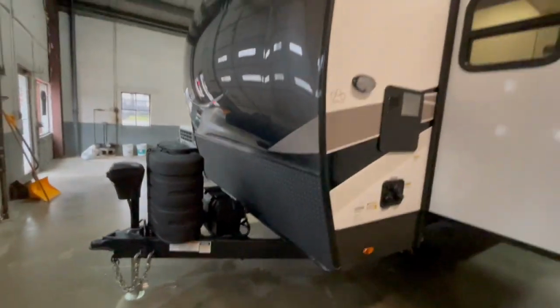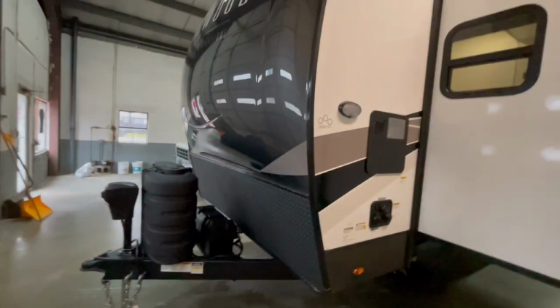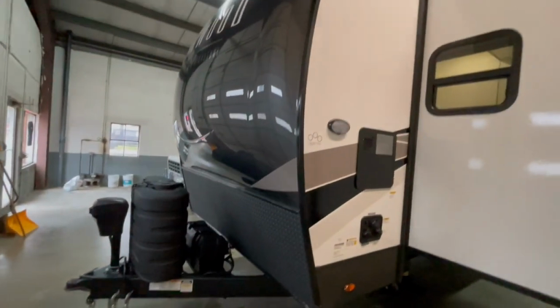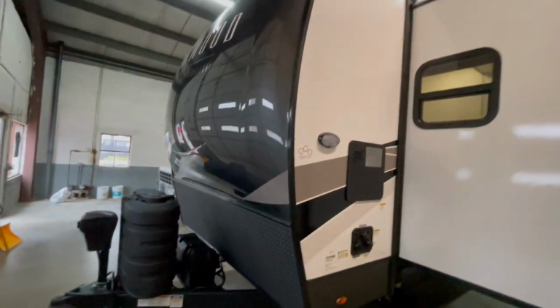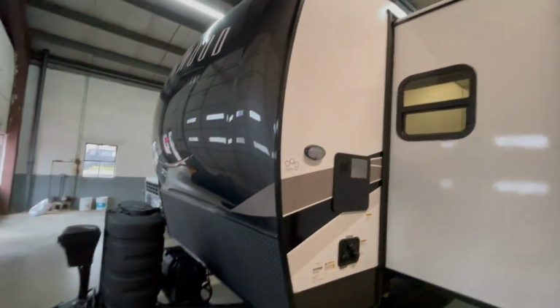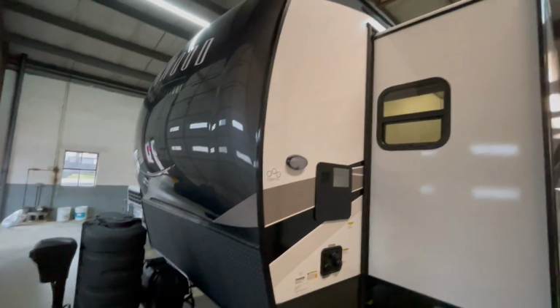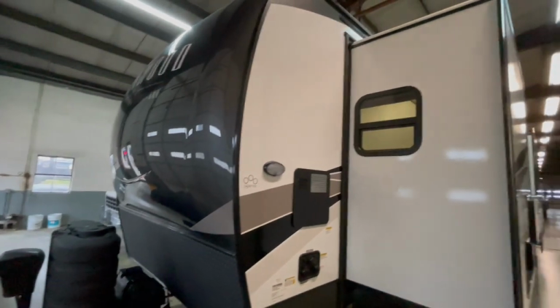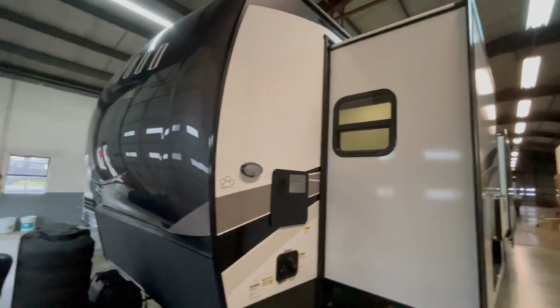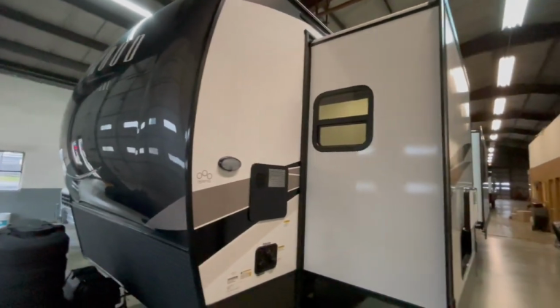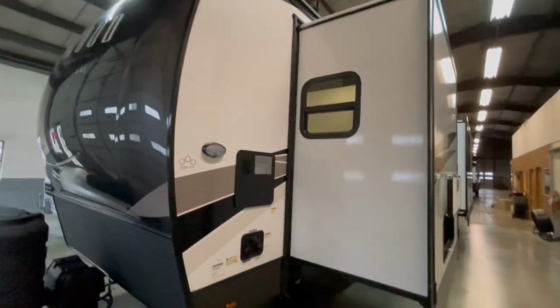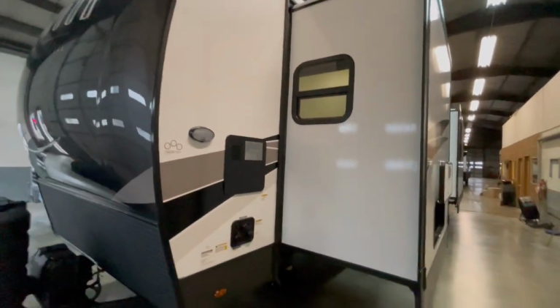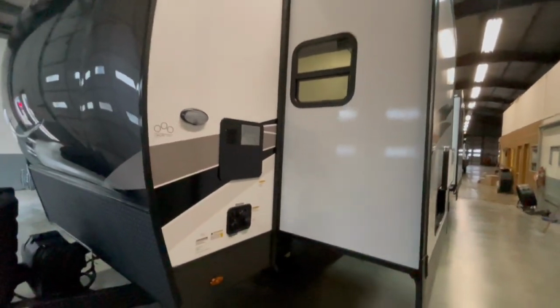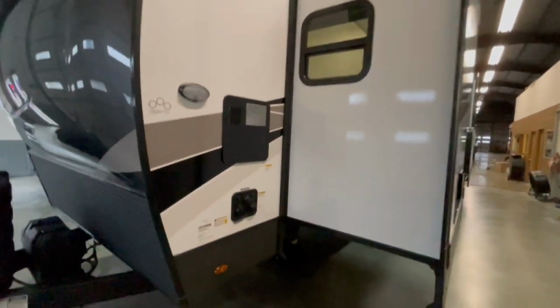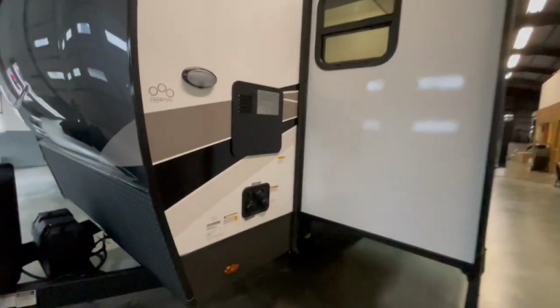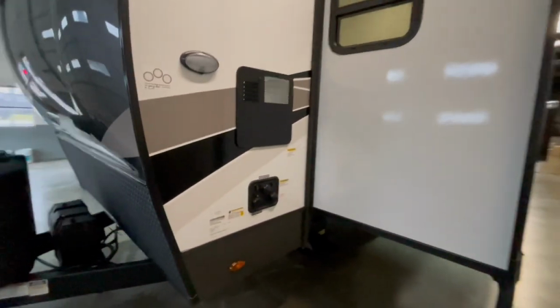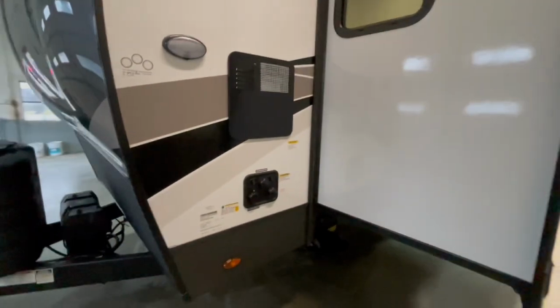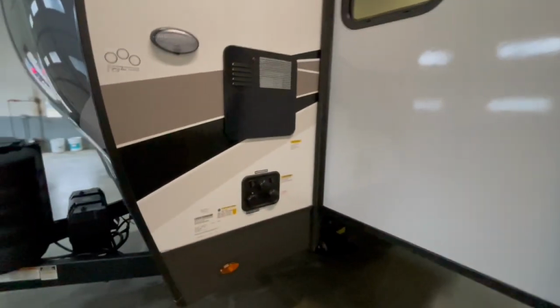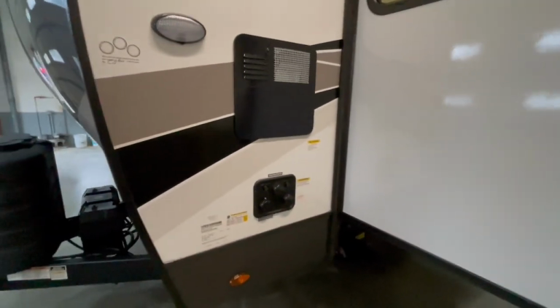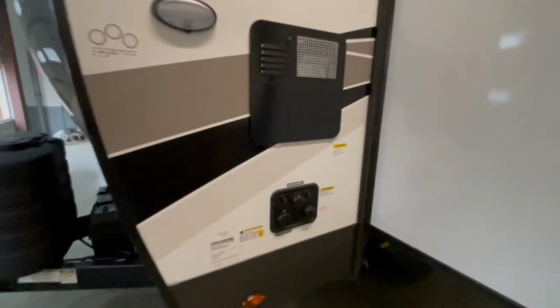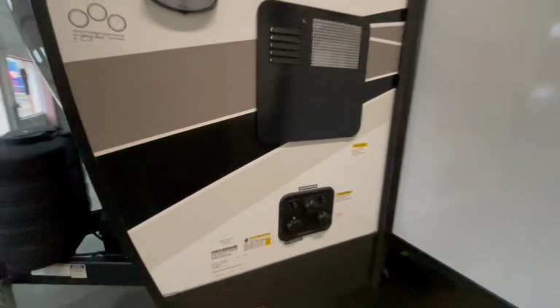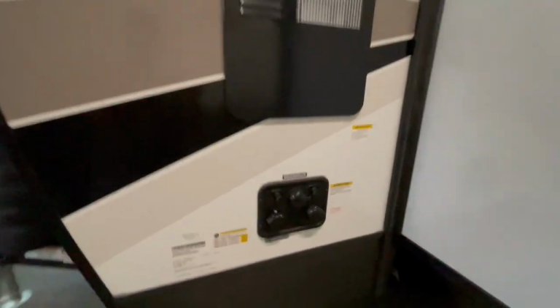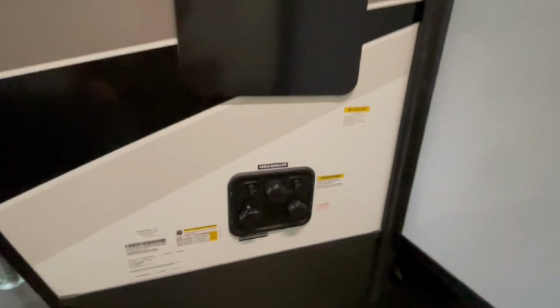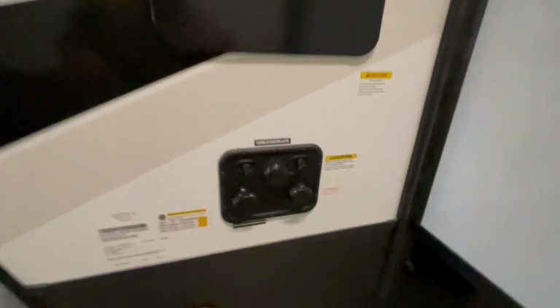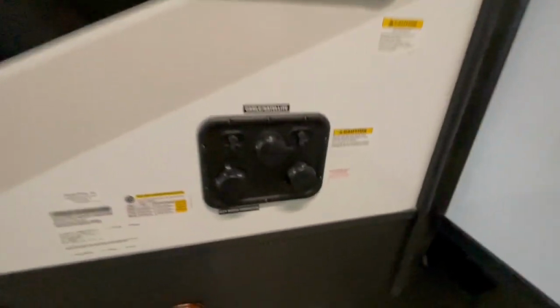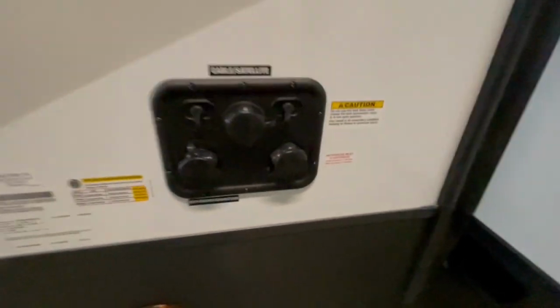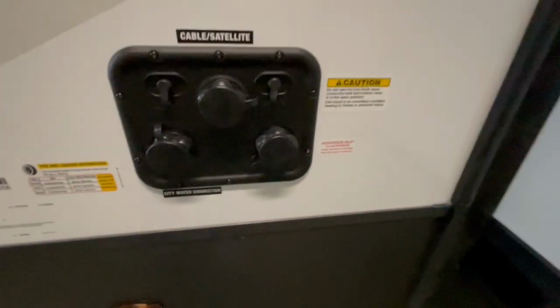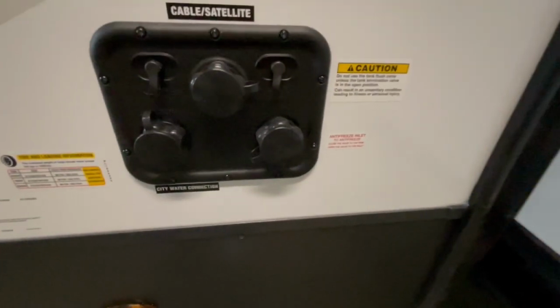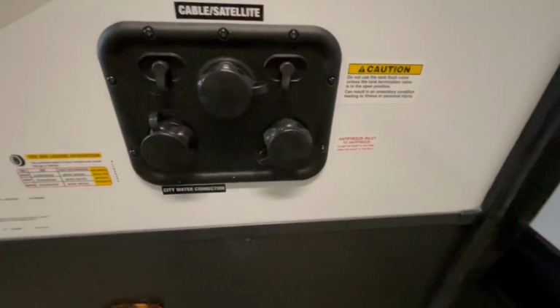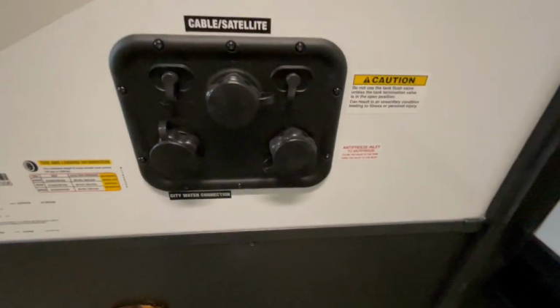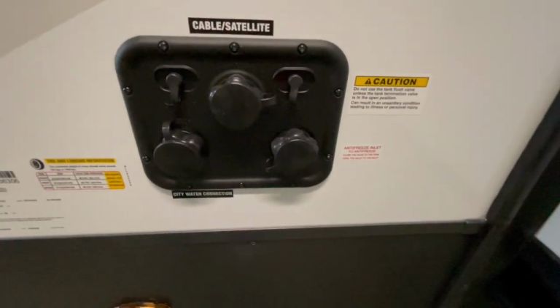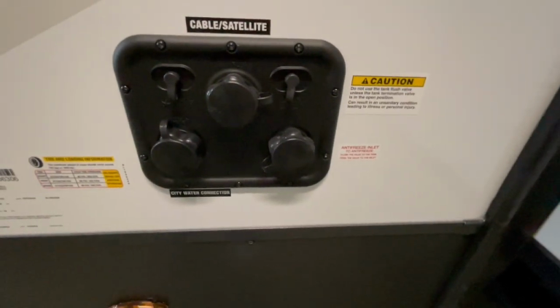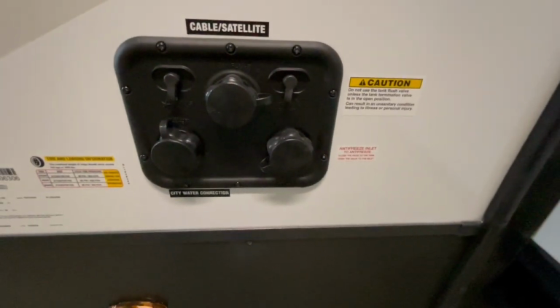On the off-door side, you have the six-gallon gas electric water heater and your city water hookup, black tank flush, your antifreeze inlet, and your cable and satellite hookup.